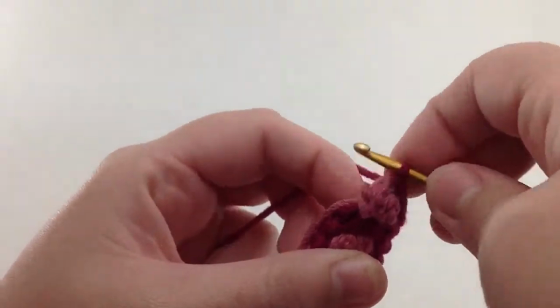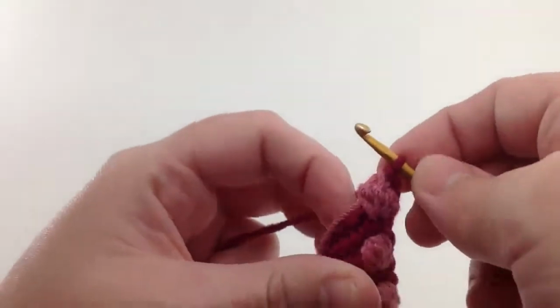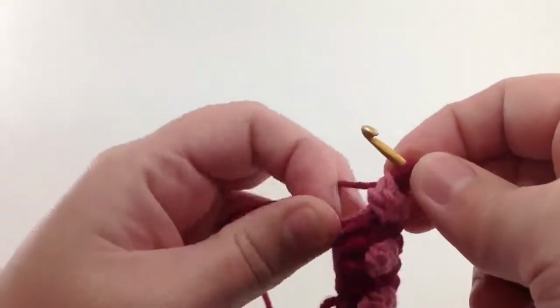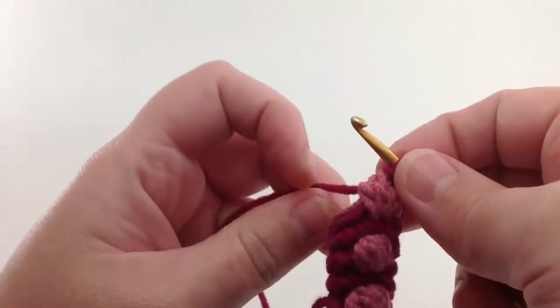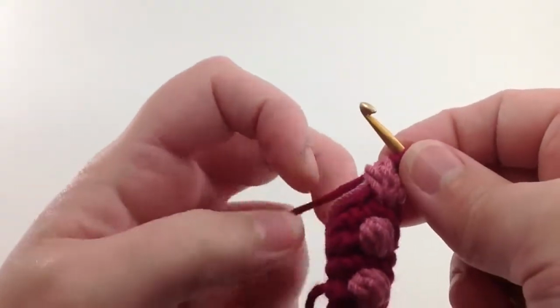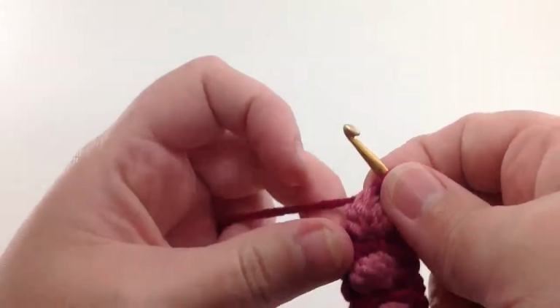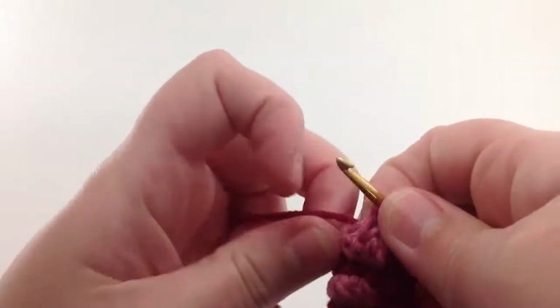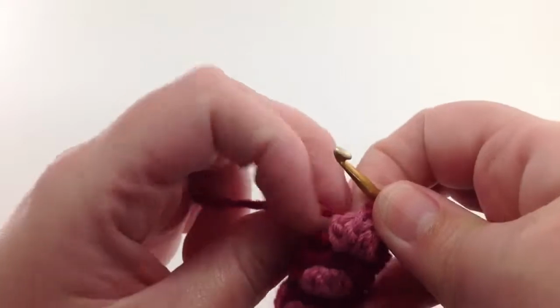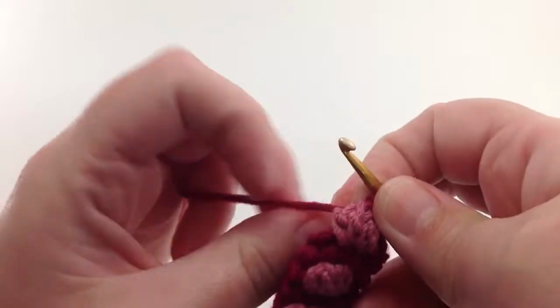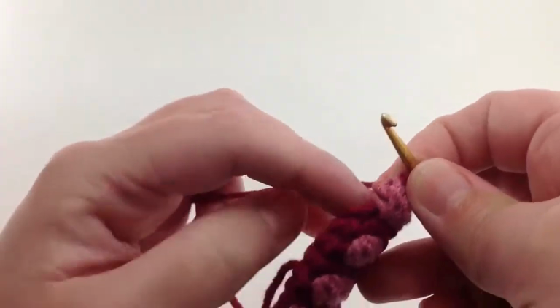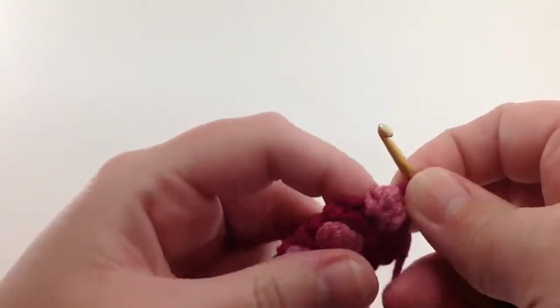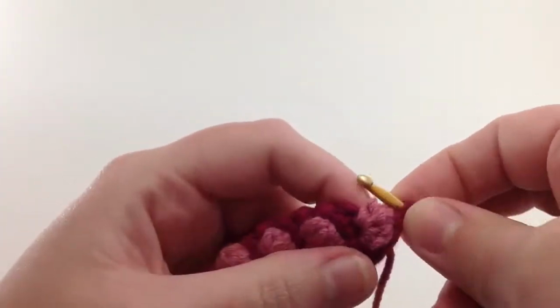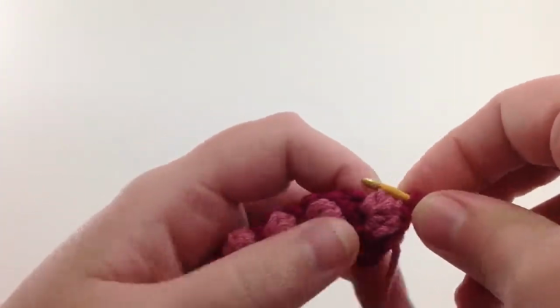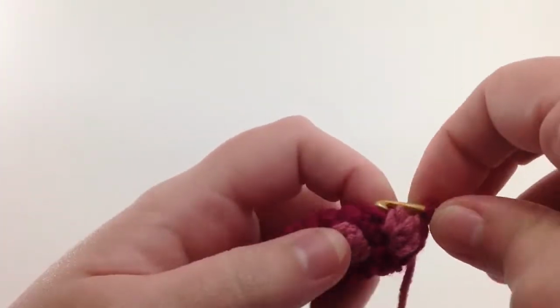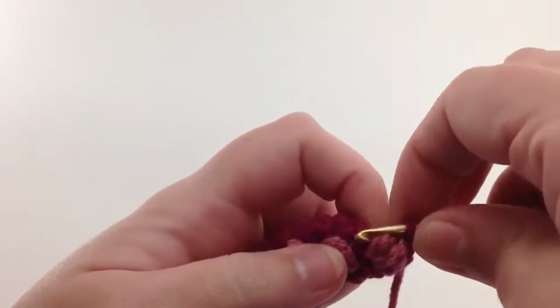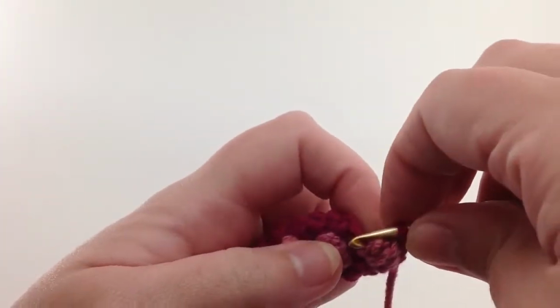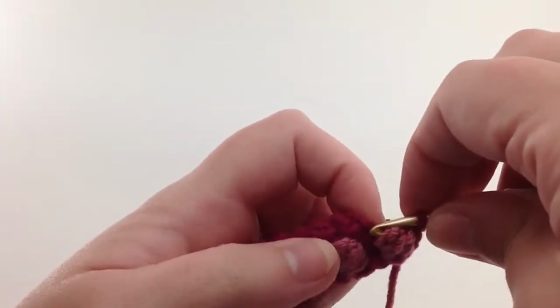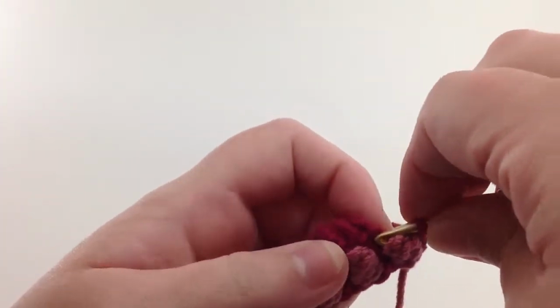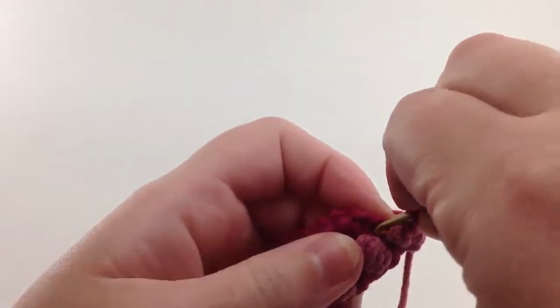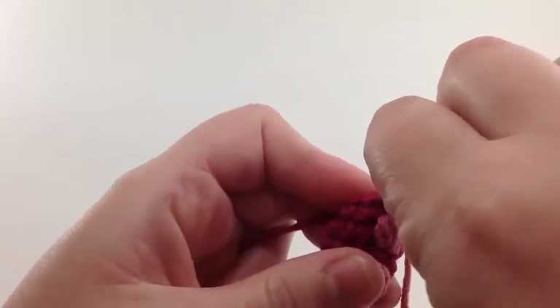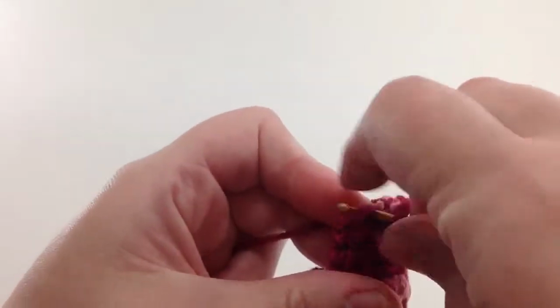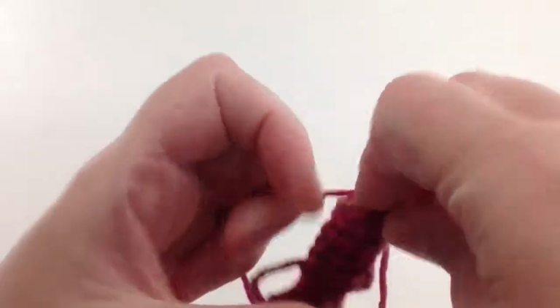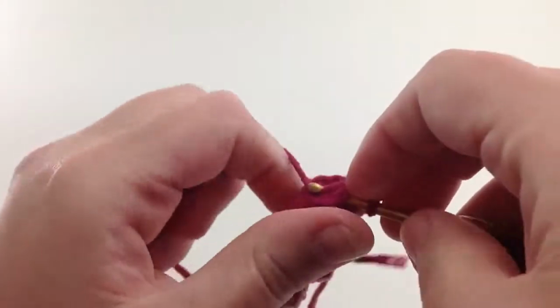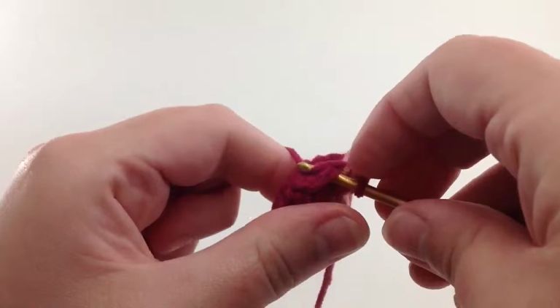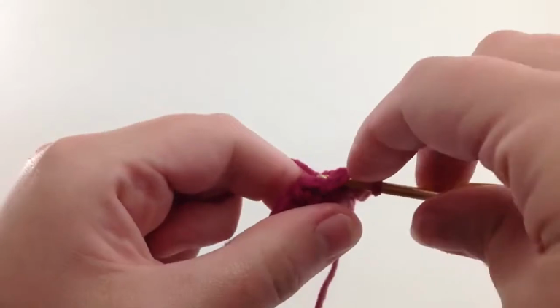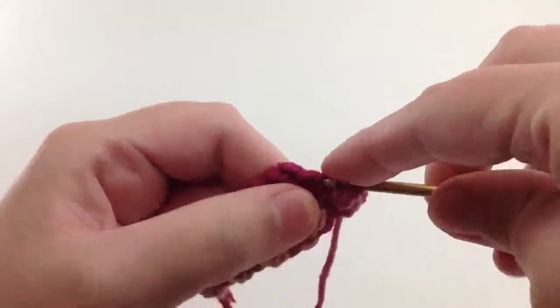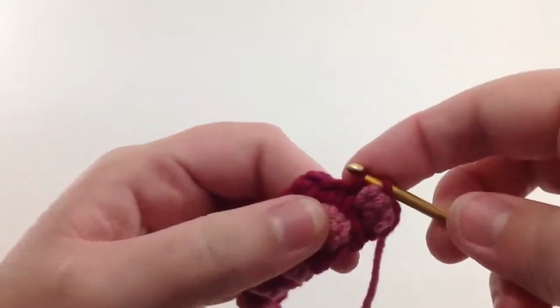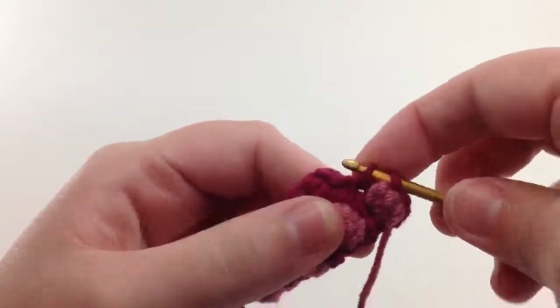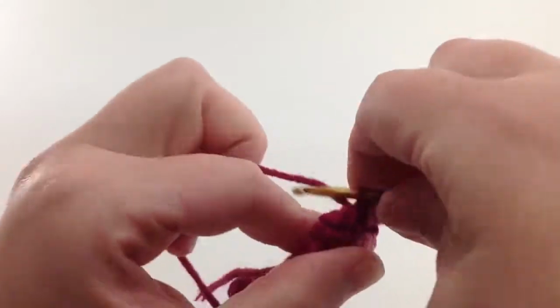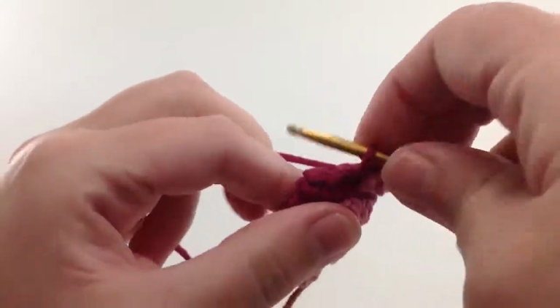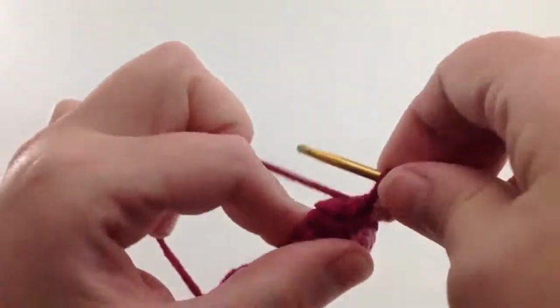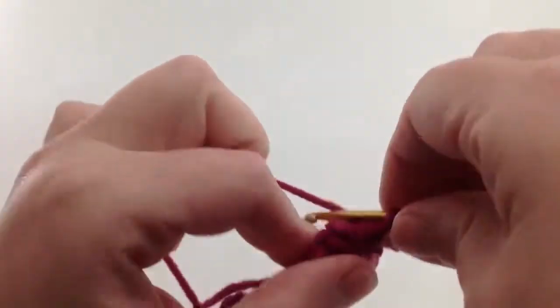And then I'll just go into the next stitch, which I believe is a single crochet, that'll just go in the next space, and I'll continue to work around as normal.